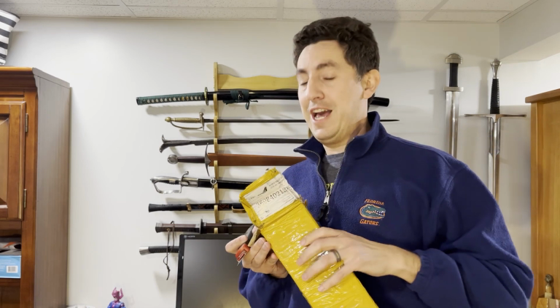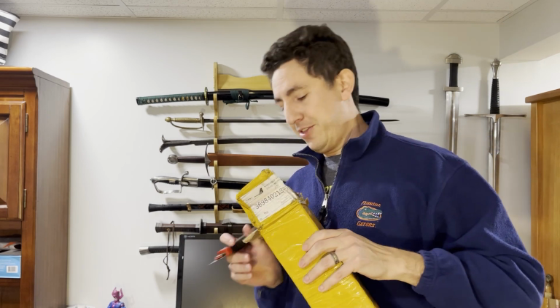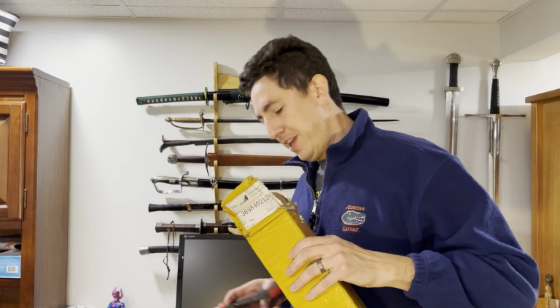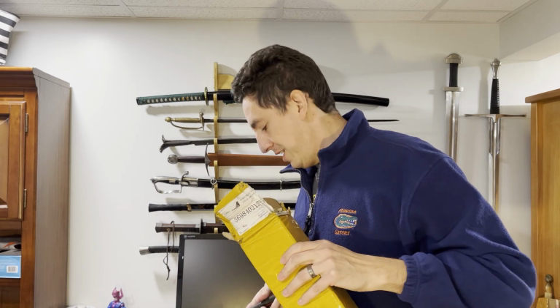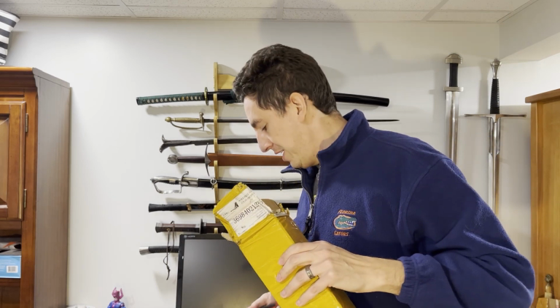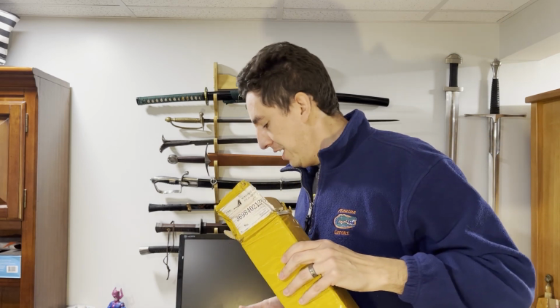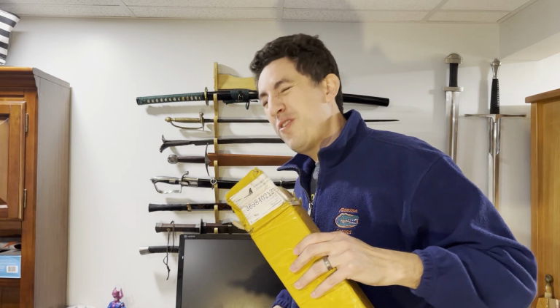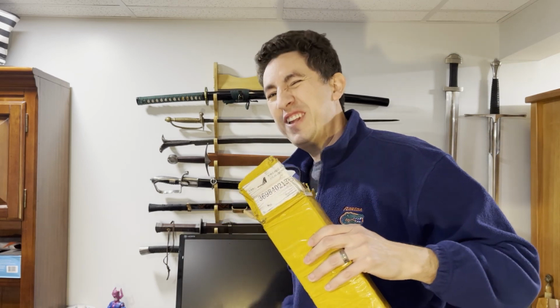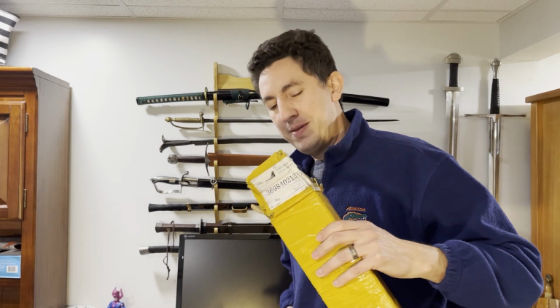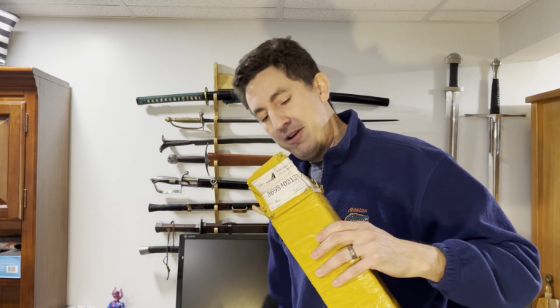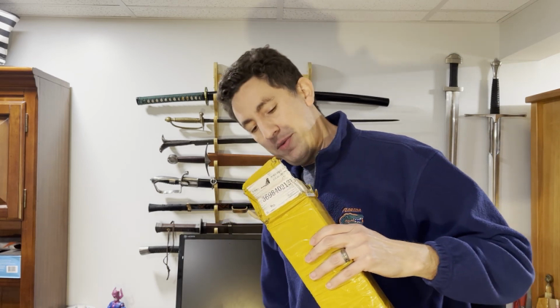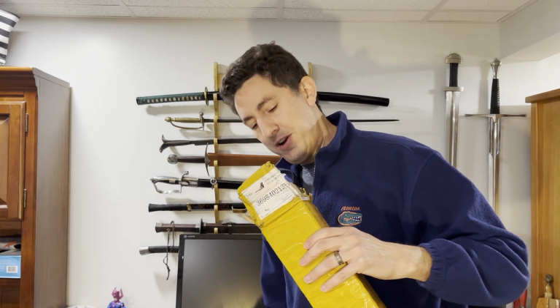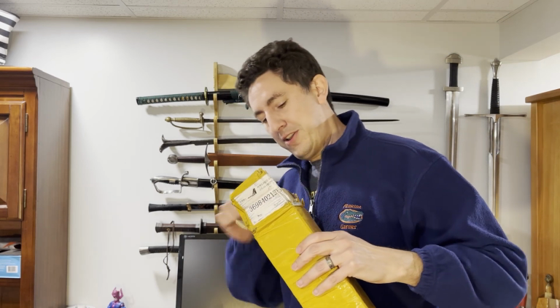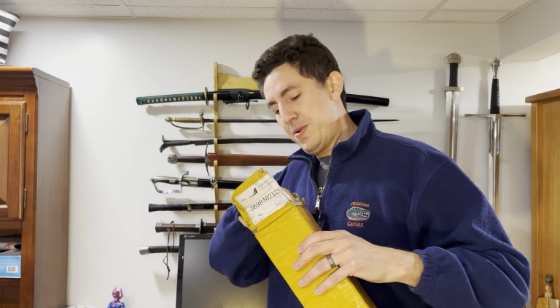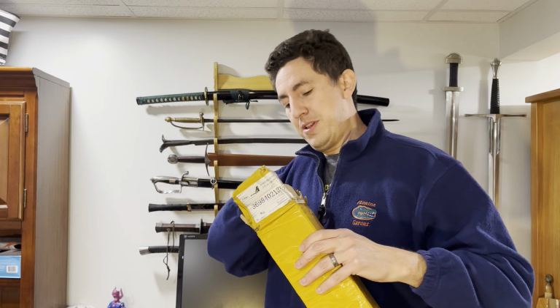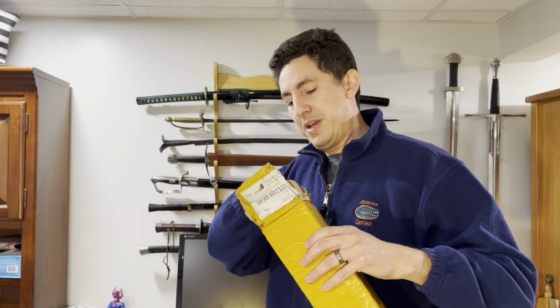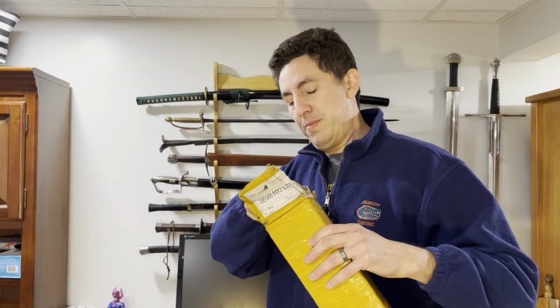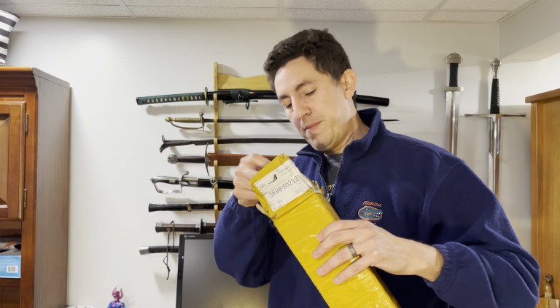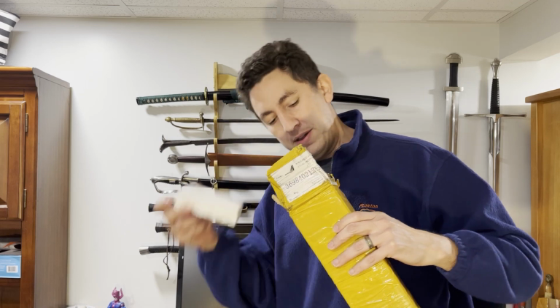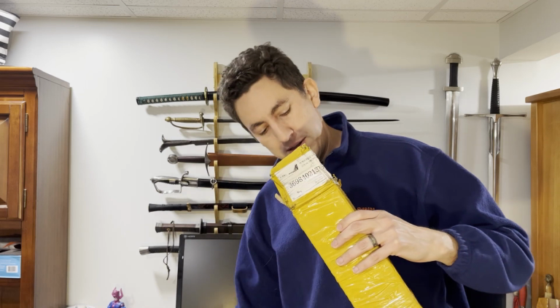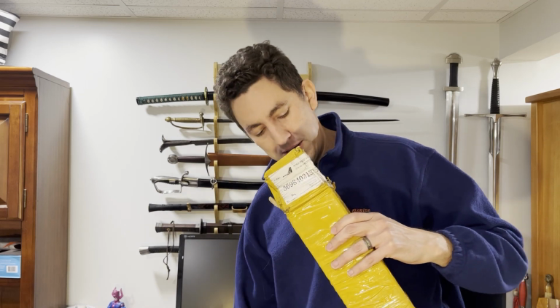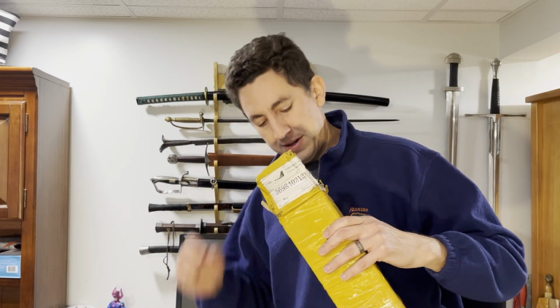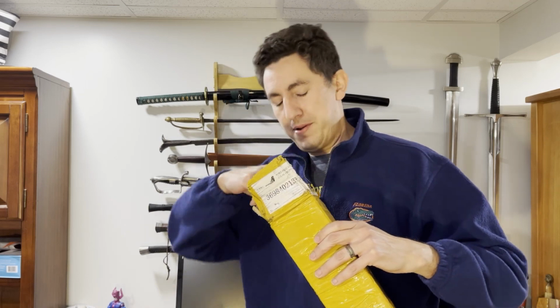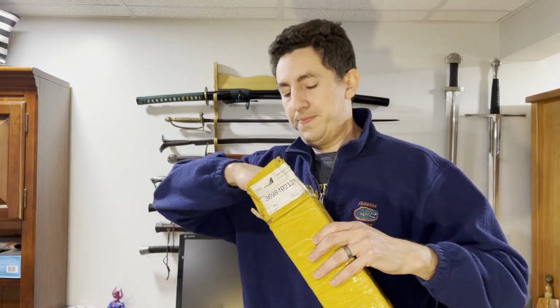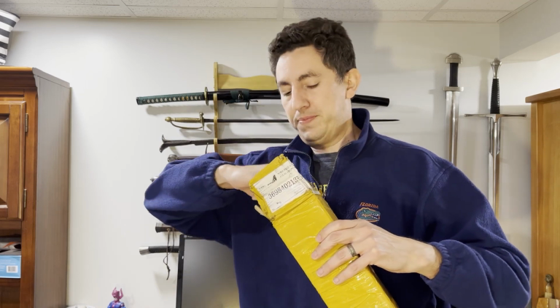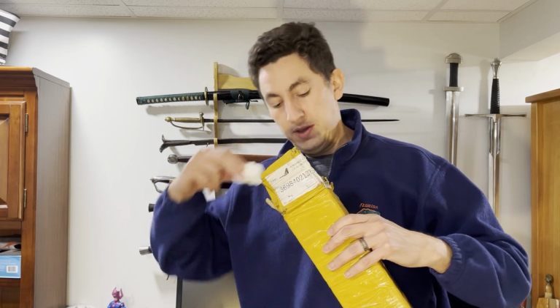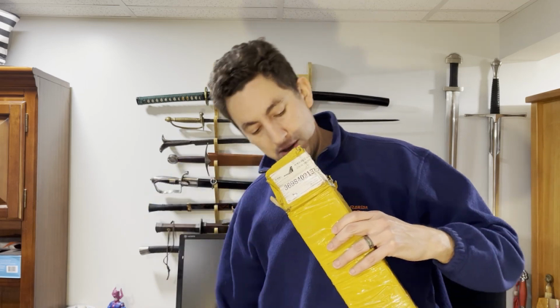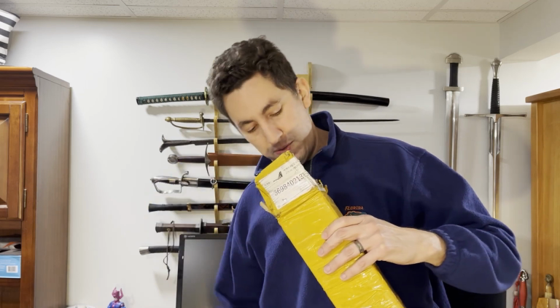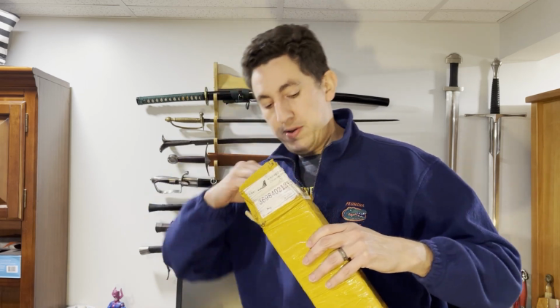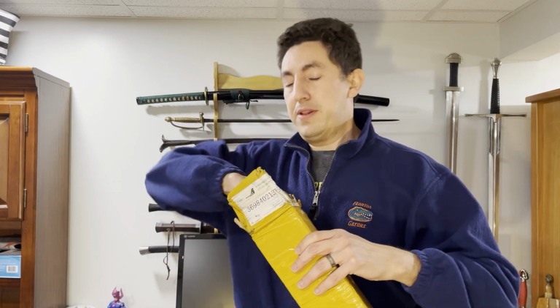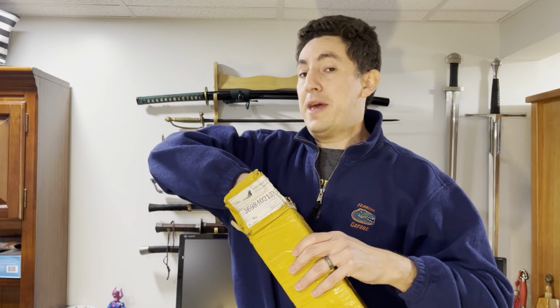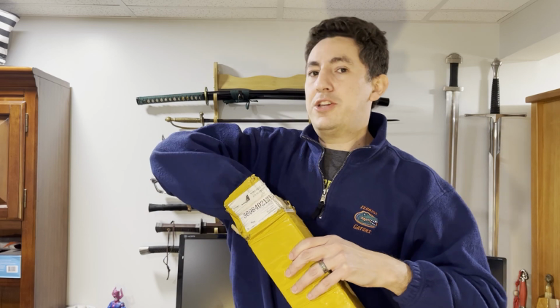Unfortunately, it's got some styrofoam in there, so it's going to make a little bit of a mess as it's coming out. Oh wow, it has a bag too.